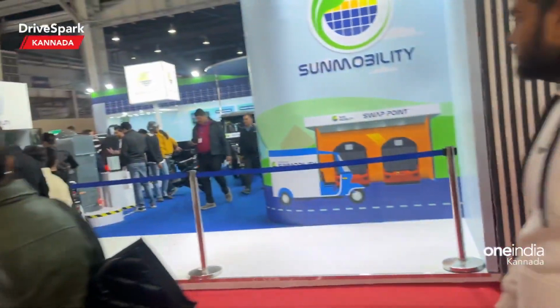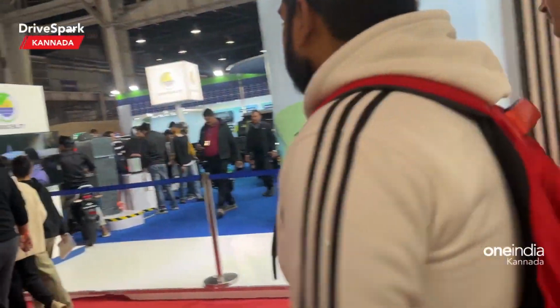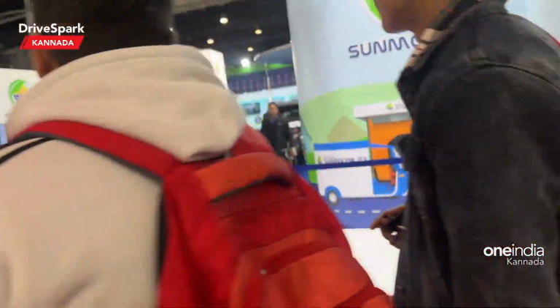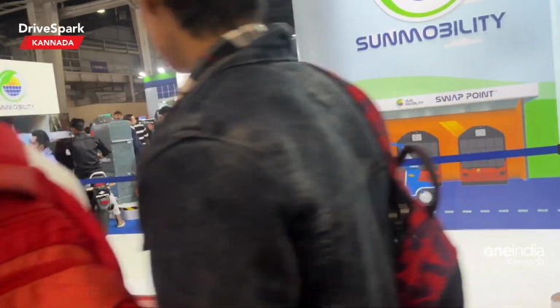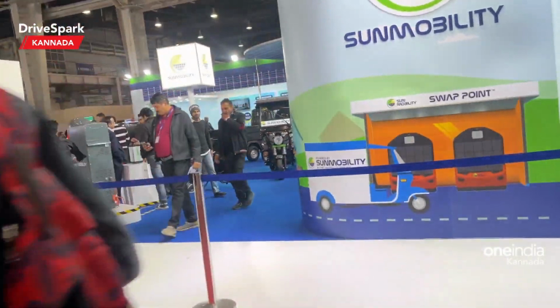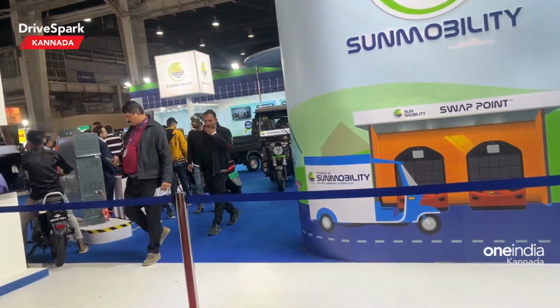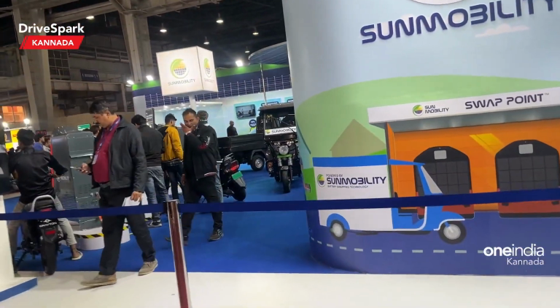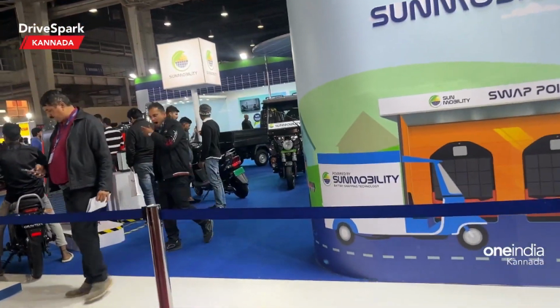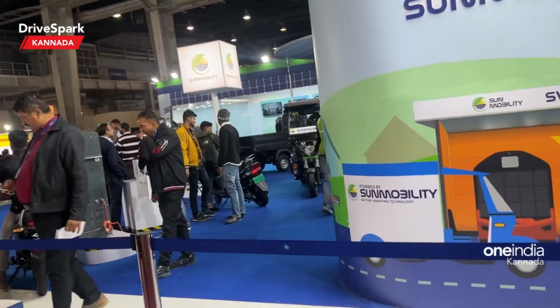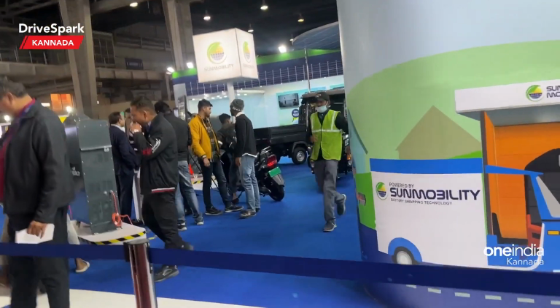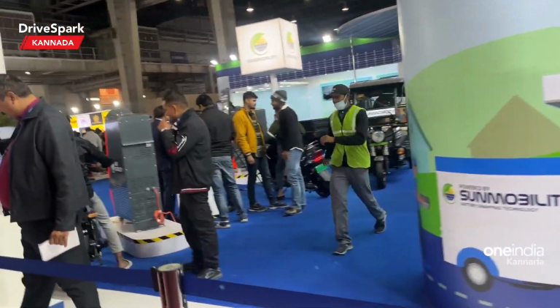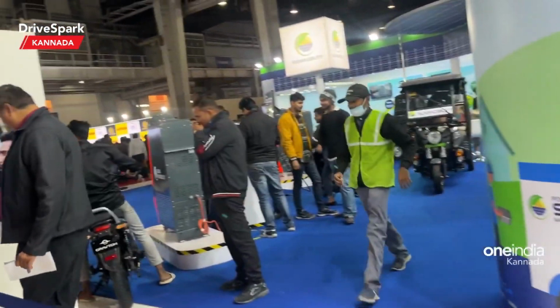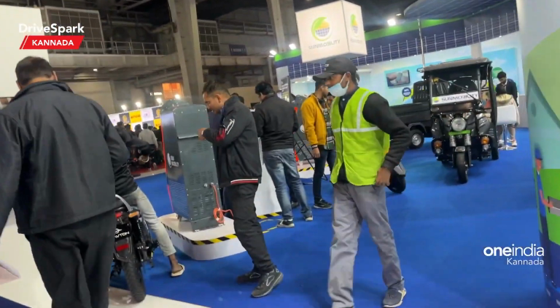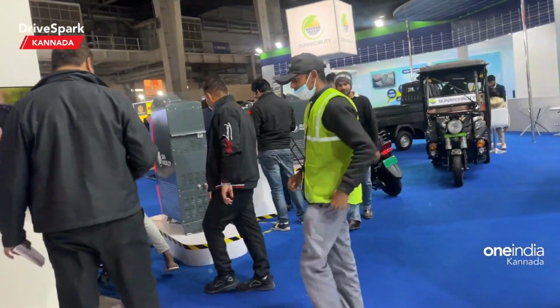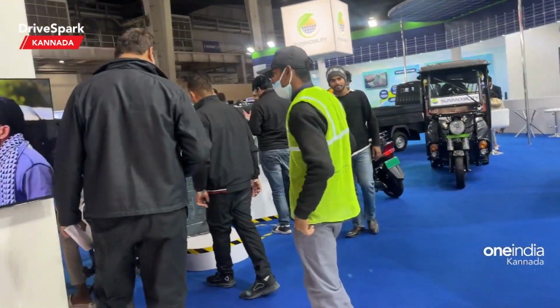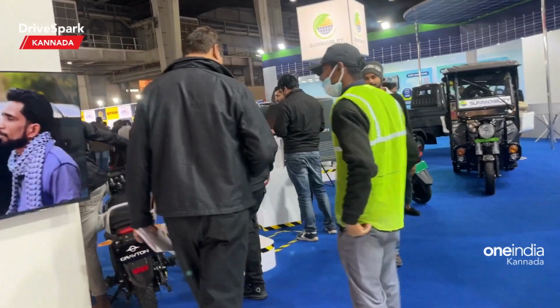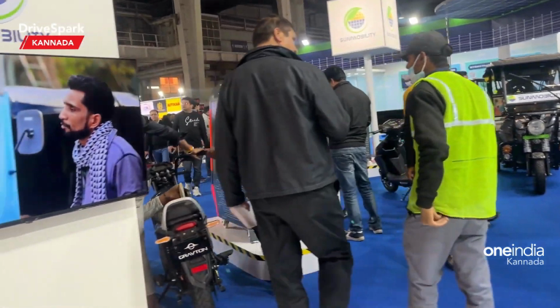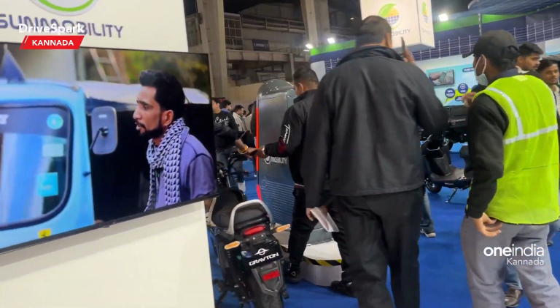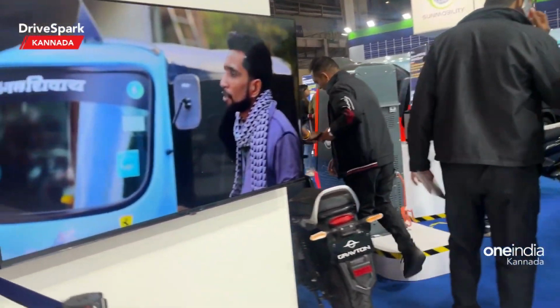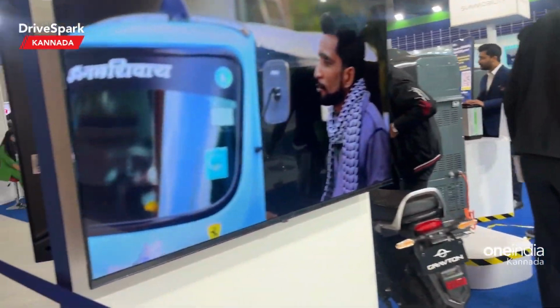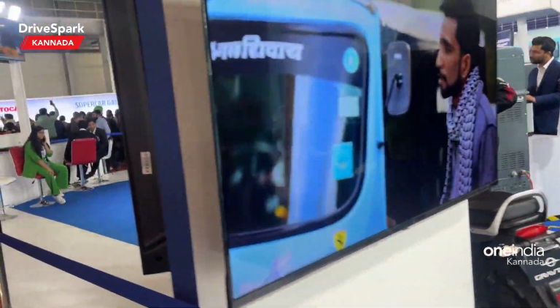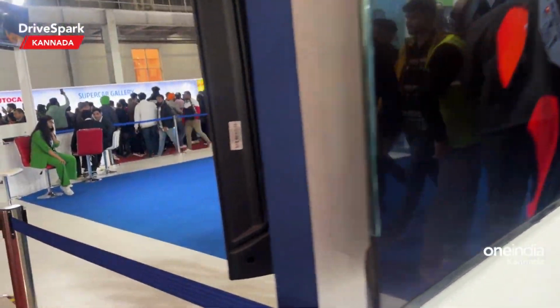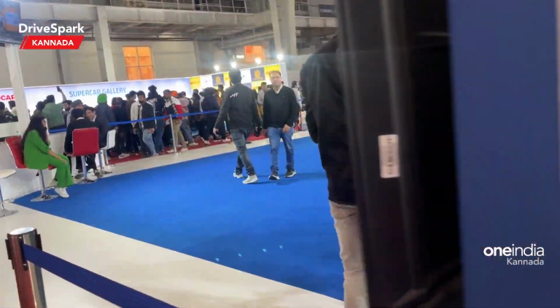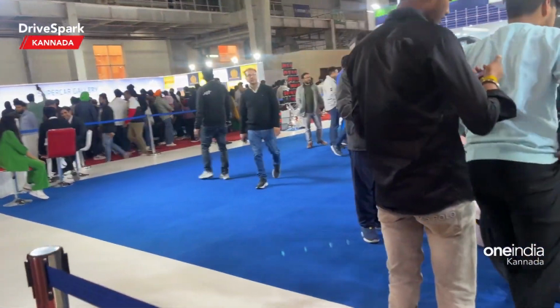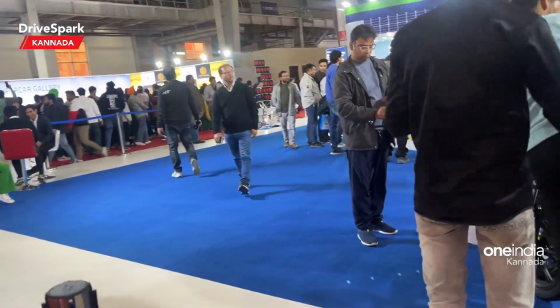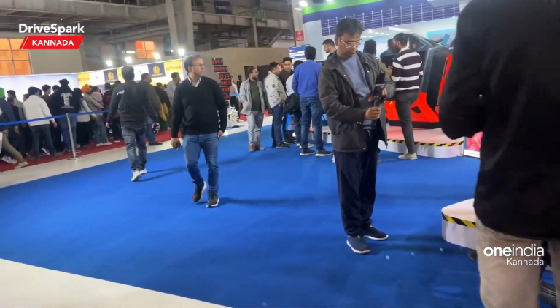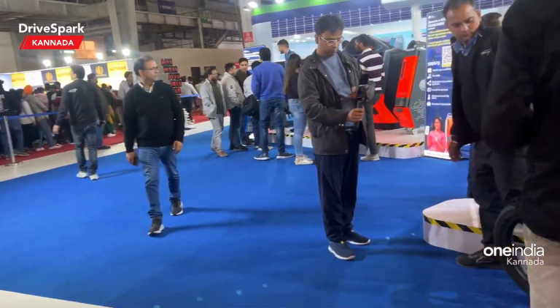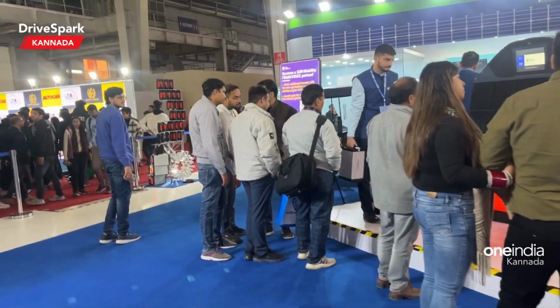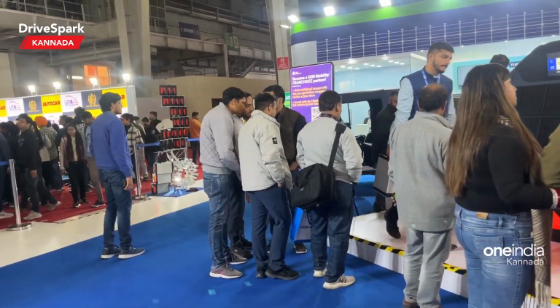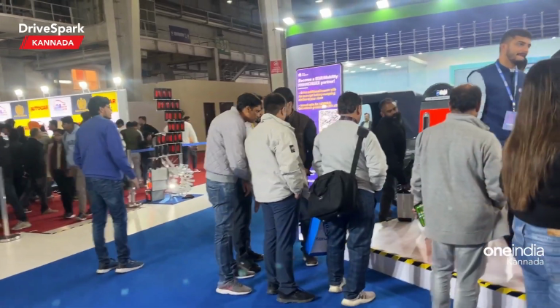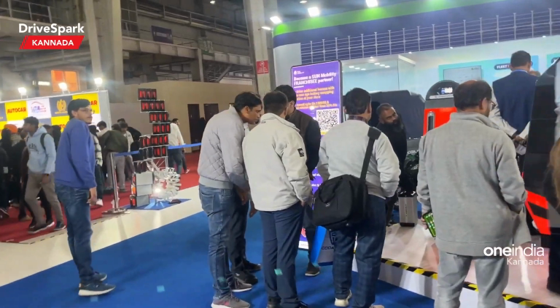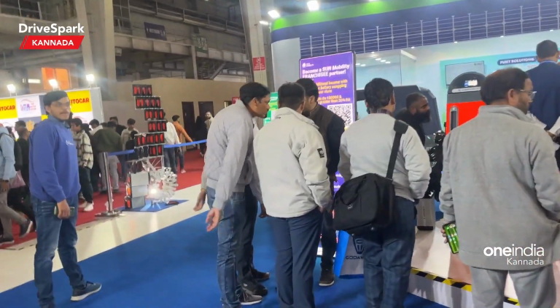The opposite of the story is Sun Mobility. And here we have very different electric vehicles. This is also the auto expo specialty. There are many electric vehicles, and different companies are ready with them.